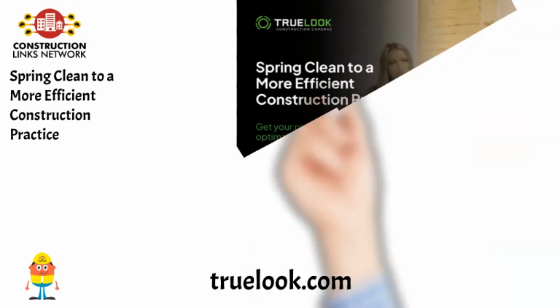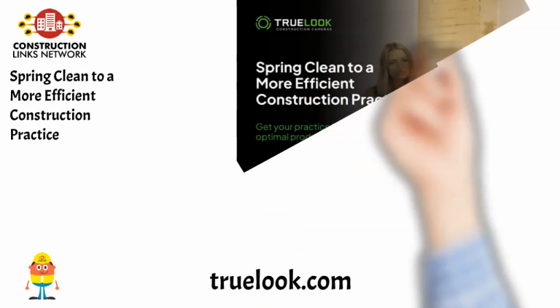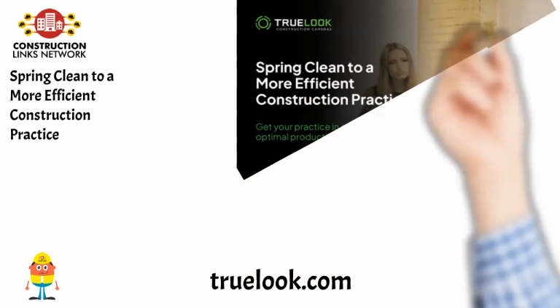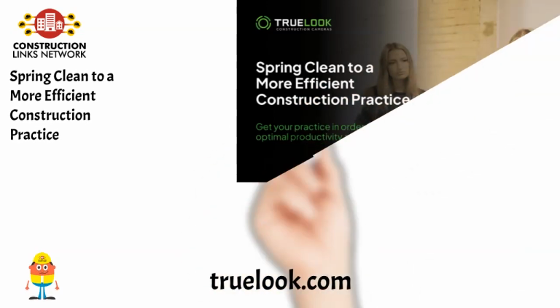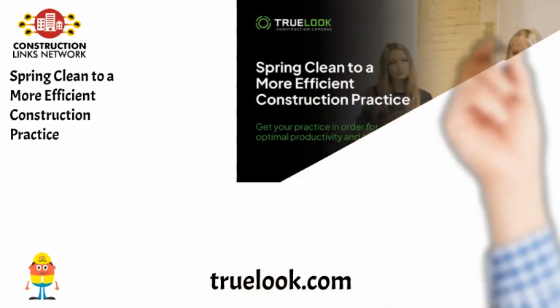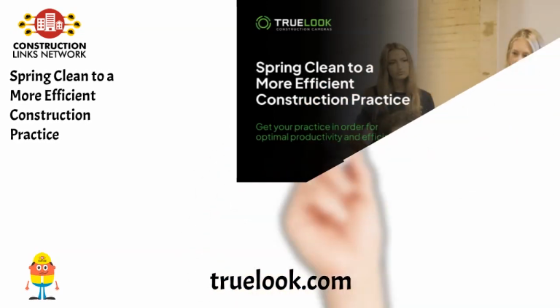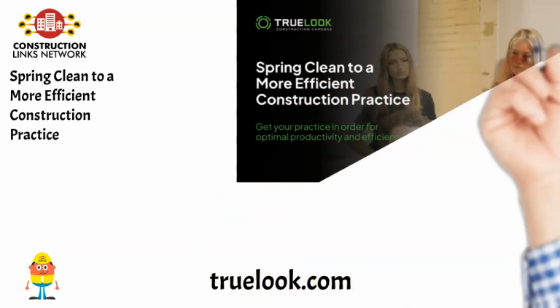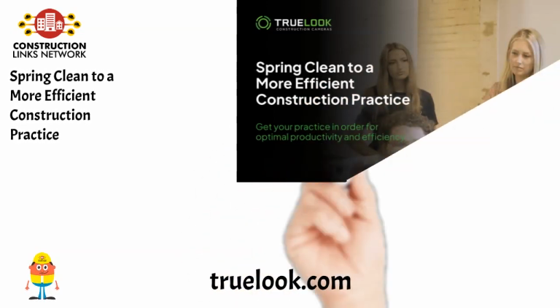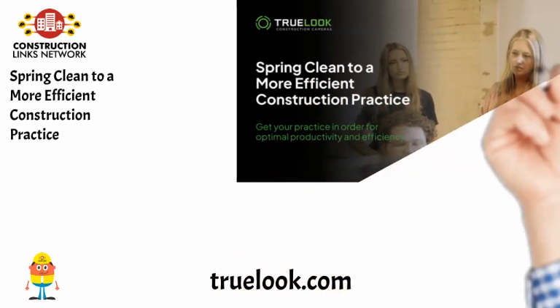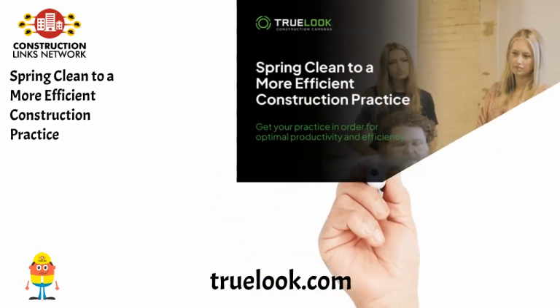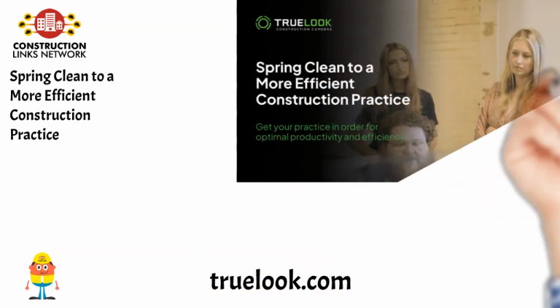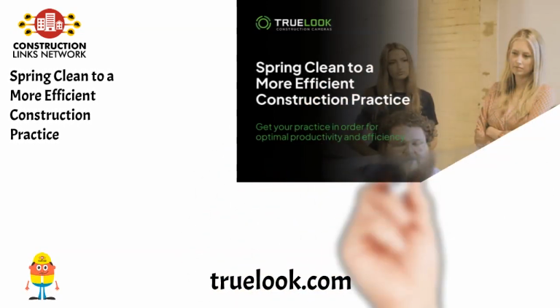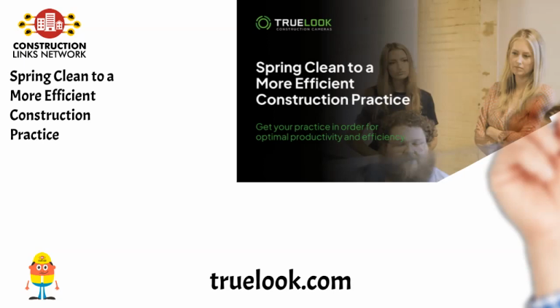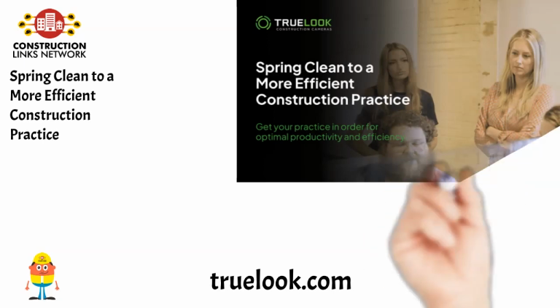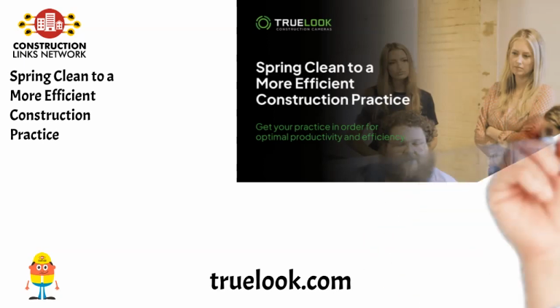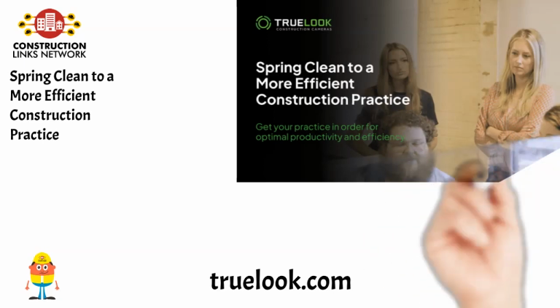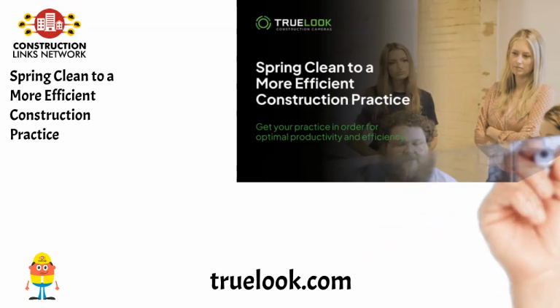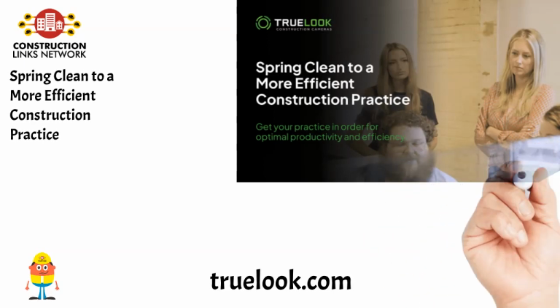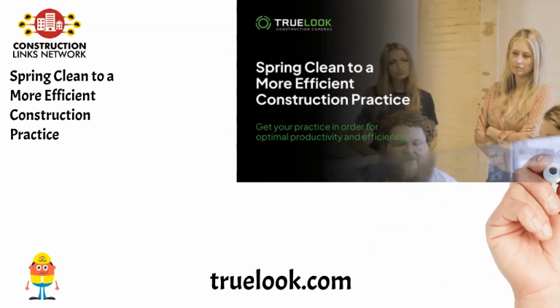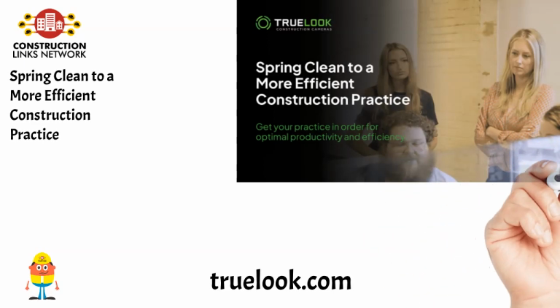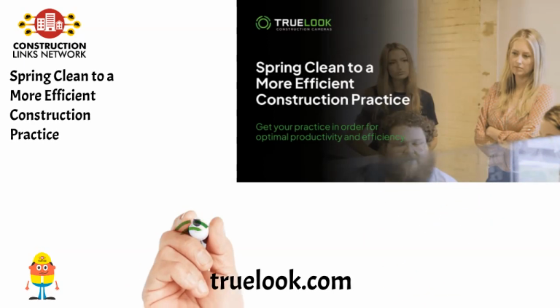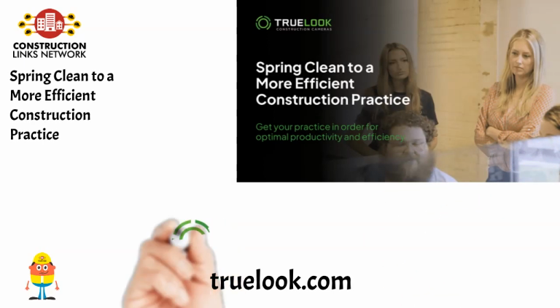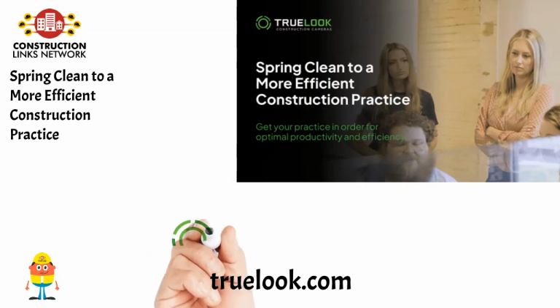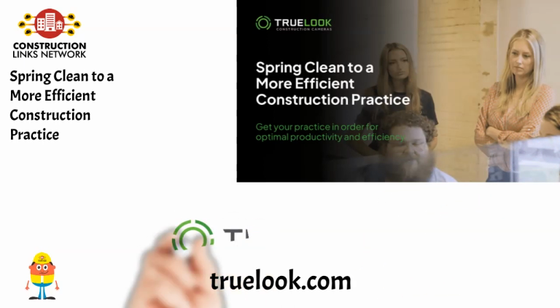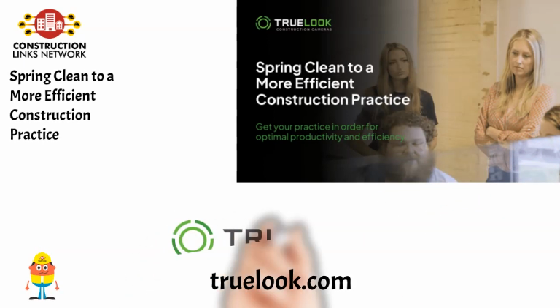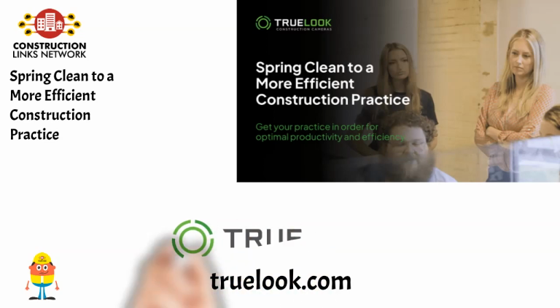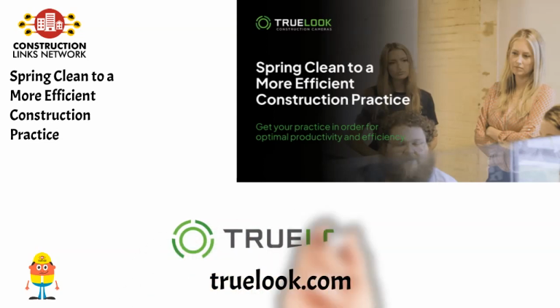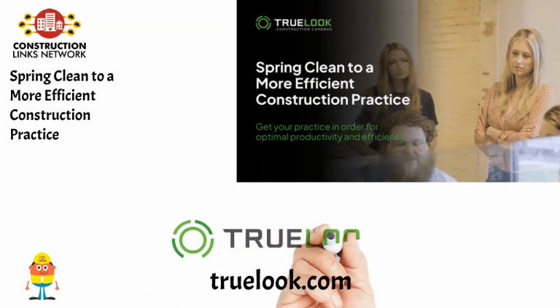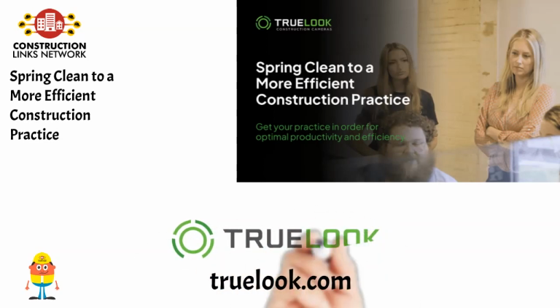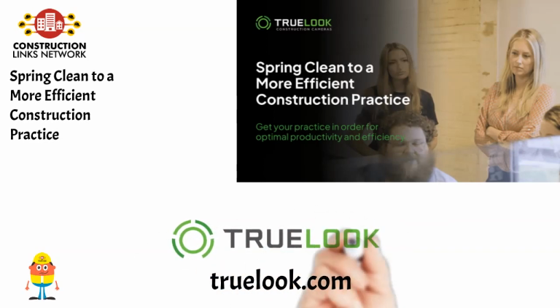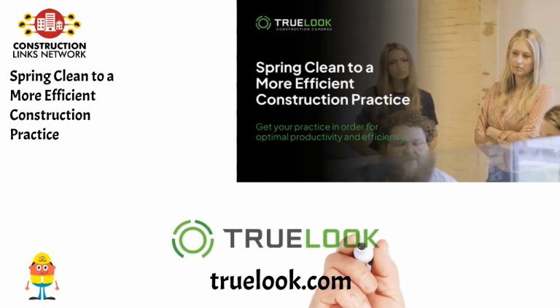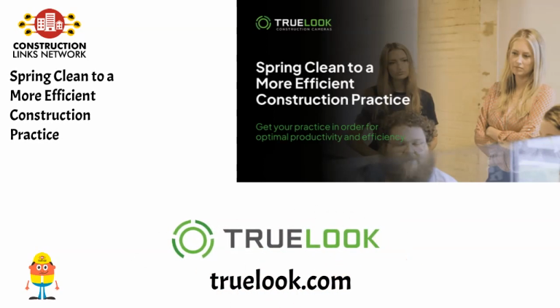In this blog, we'll cover some key areas to focus on for your spring cleaning, including catching up on trainings, organizing your site photos and footage, and checking back on safety and project workflows. Read the blog on TrueLook.com.